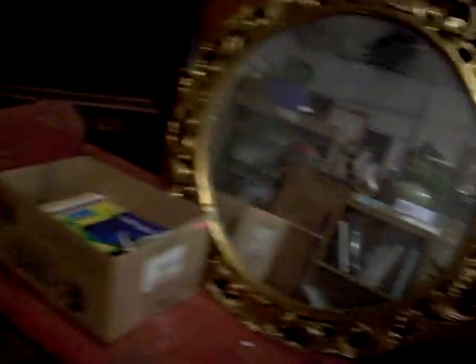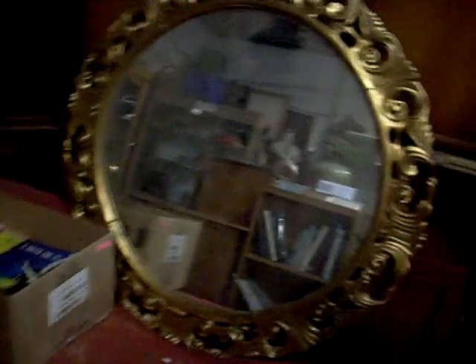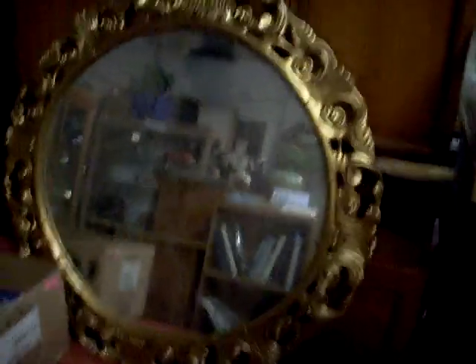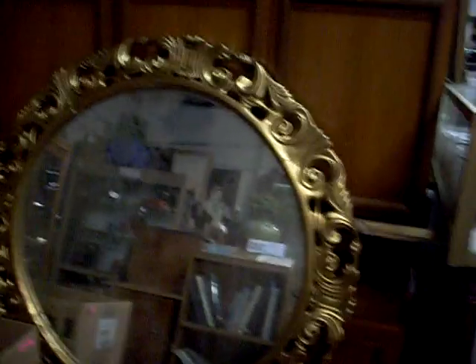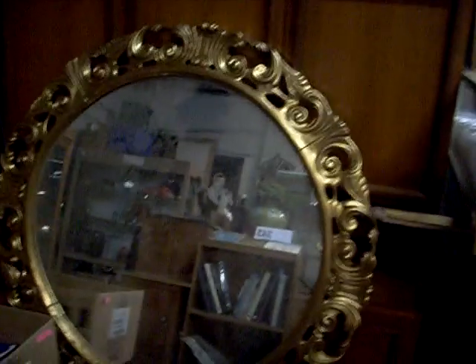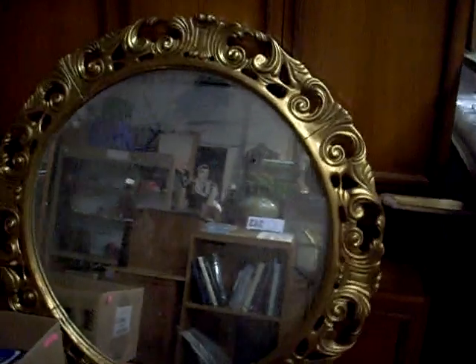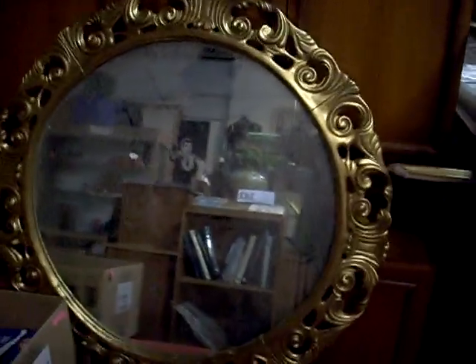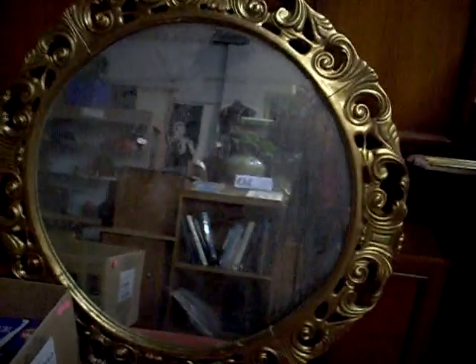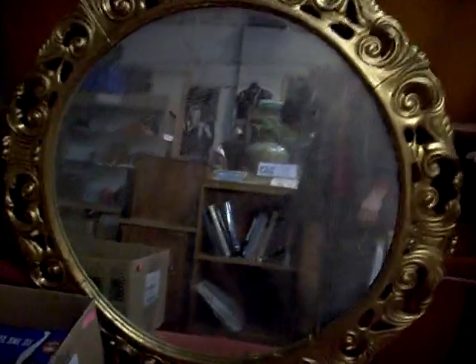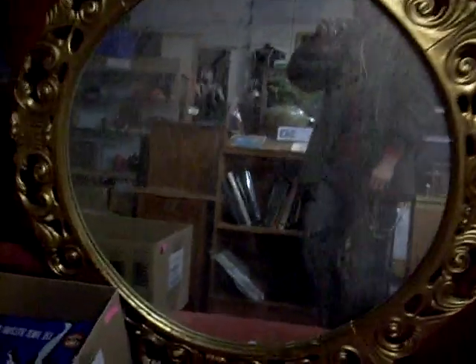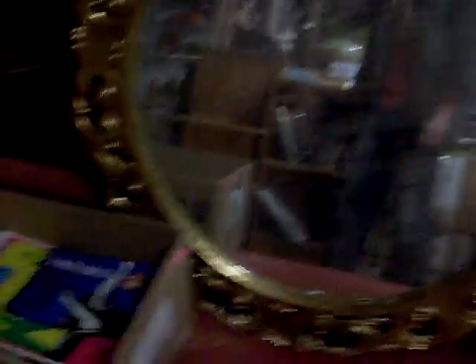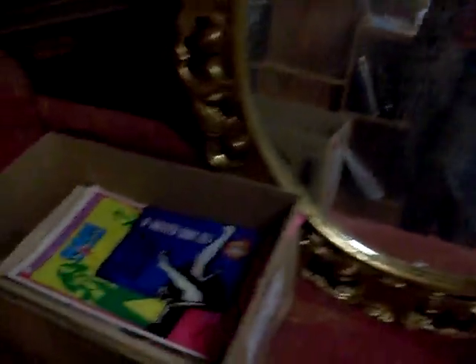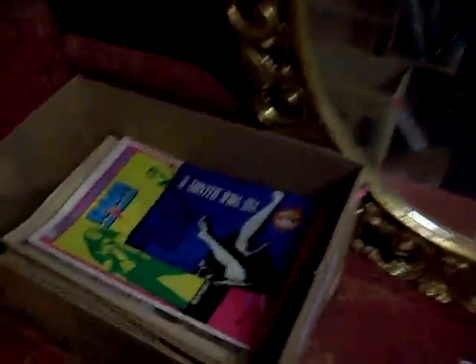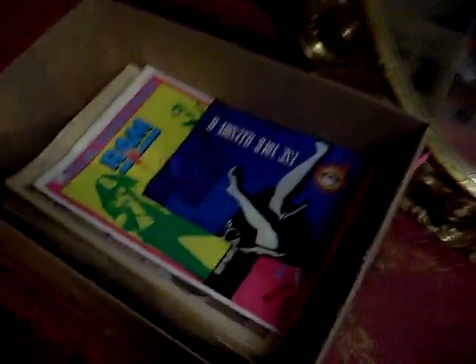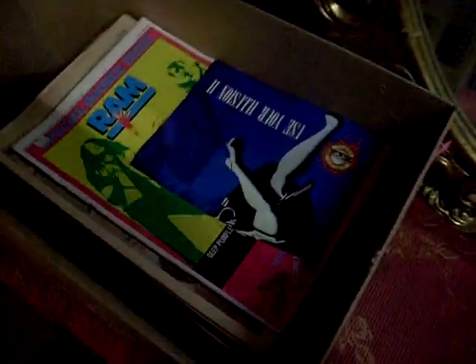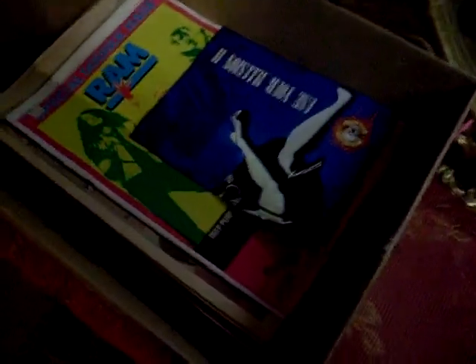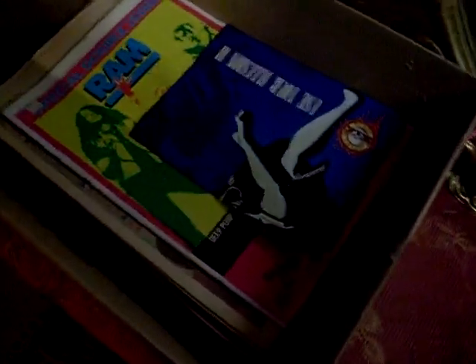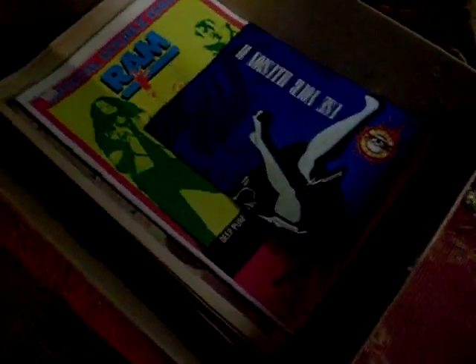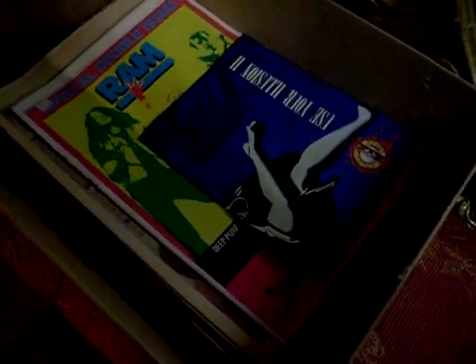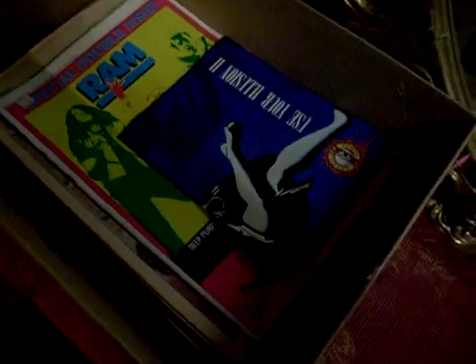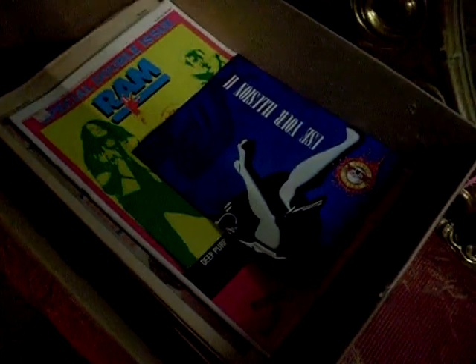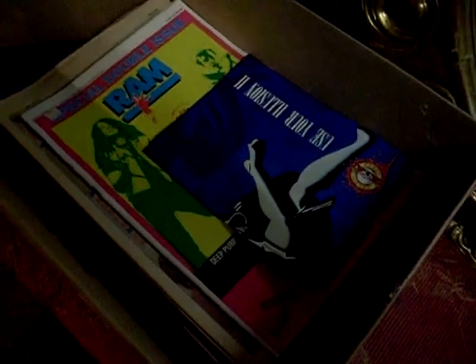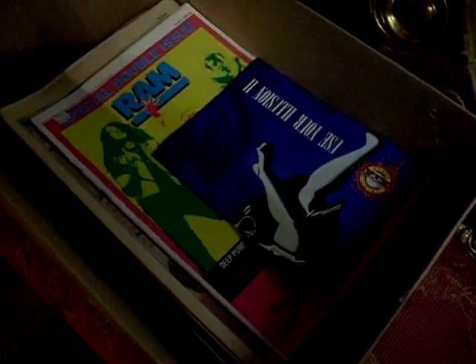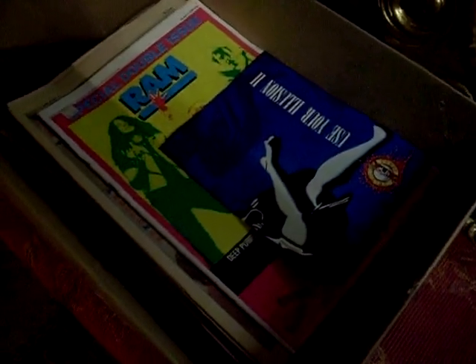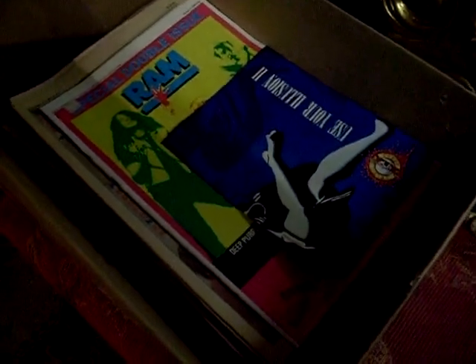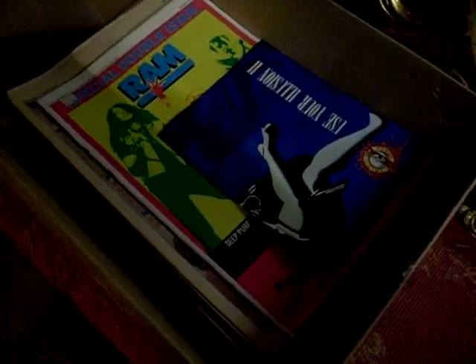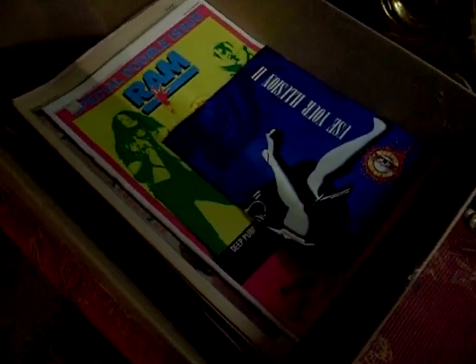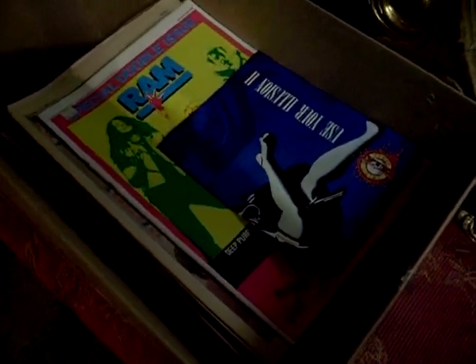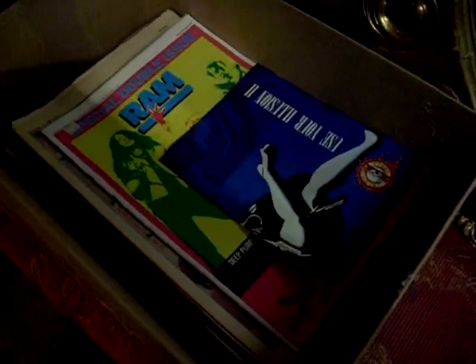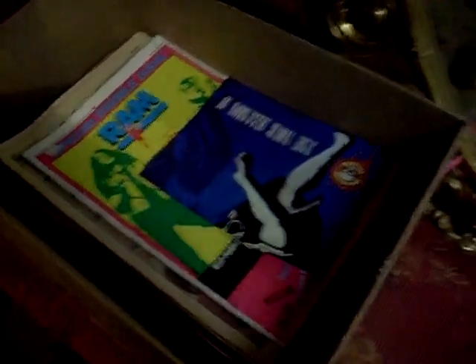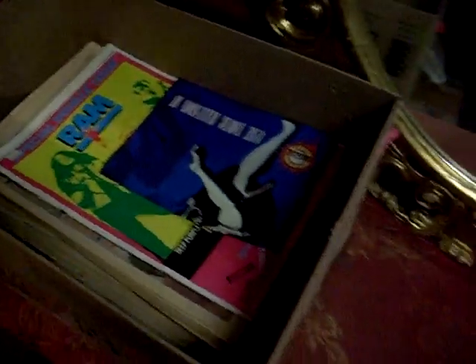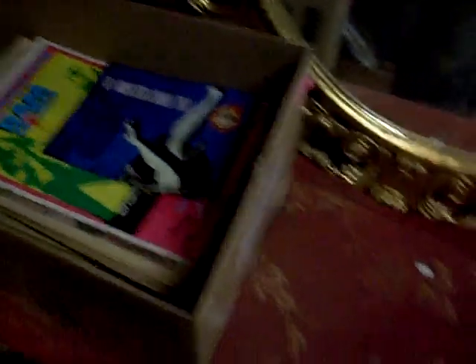Massive big gilt frame mirror. Nice big box full of RAM magazines, sort of rock and roll magazines and stuff. And there's more throughout the sale.